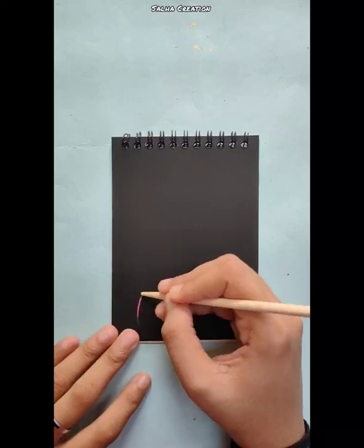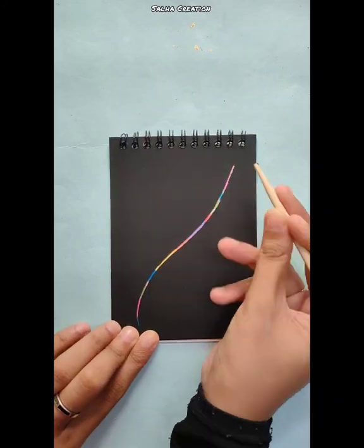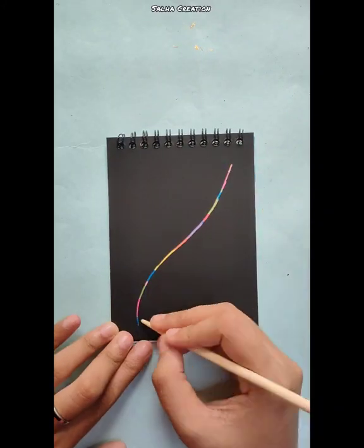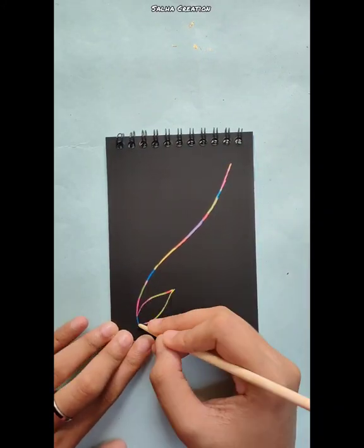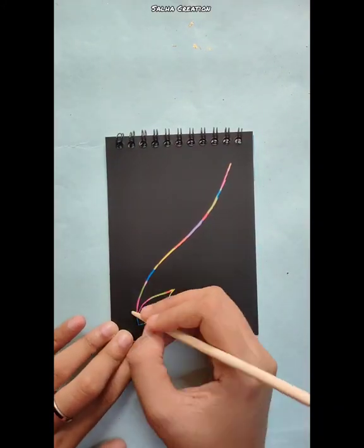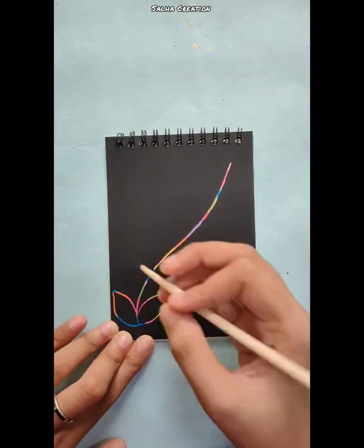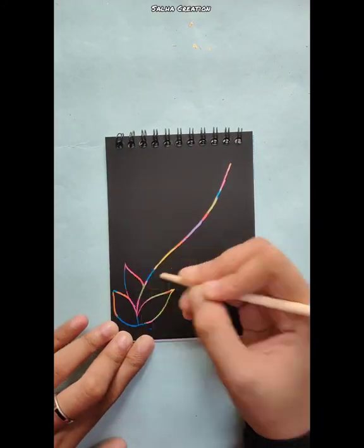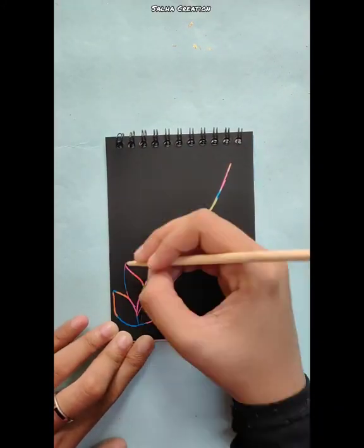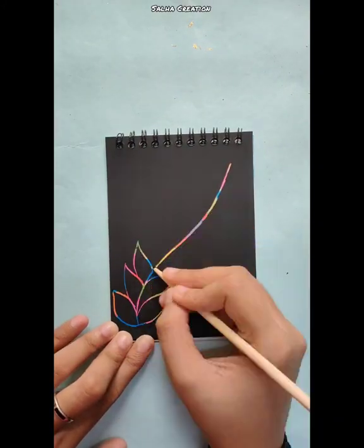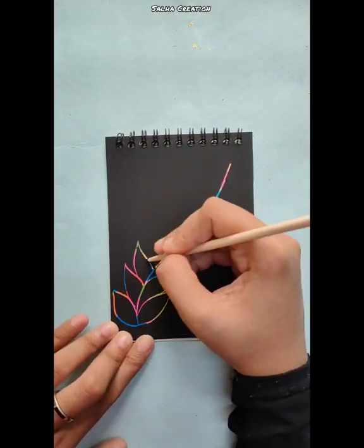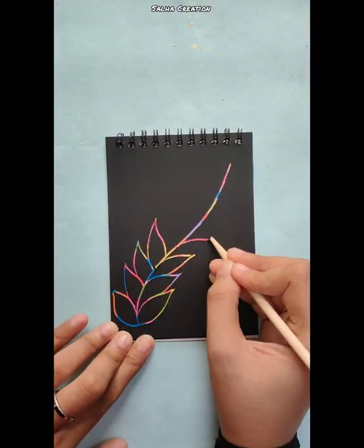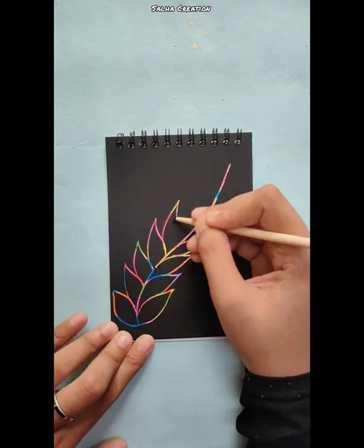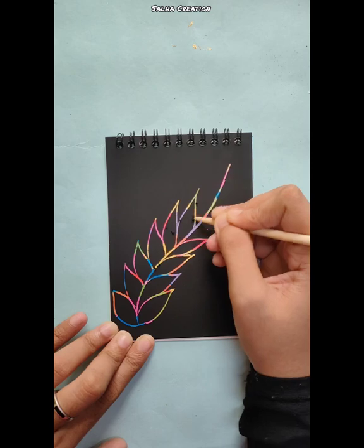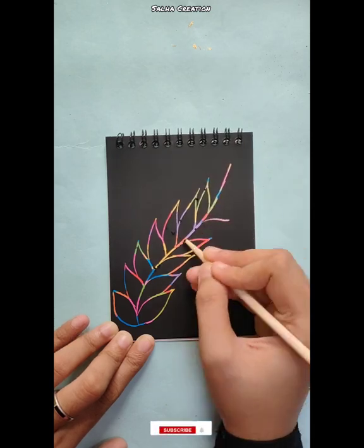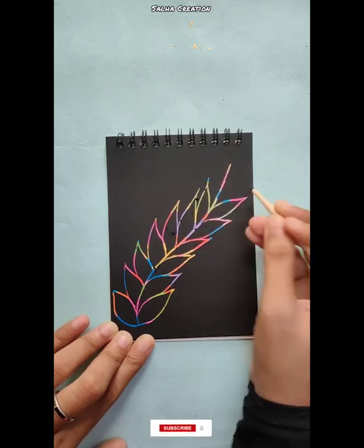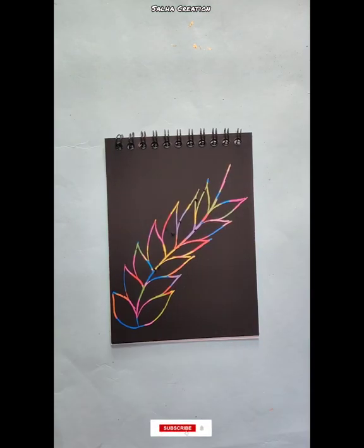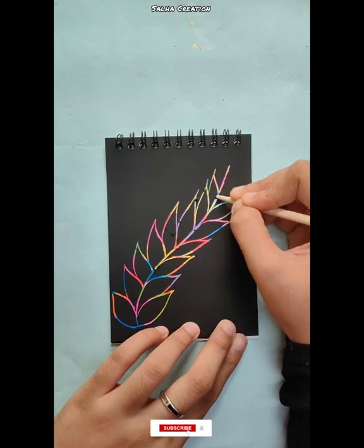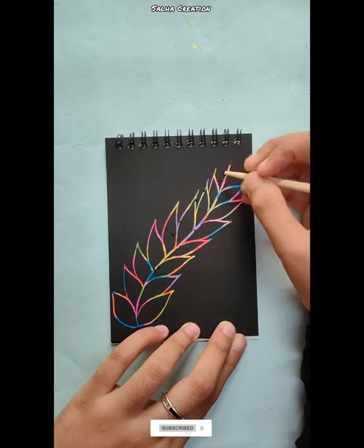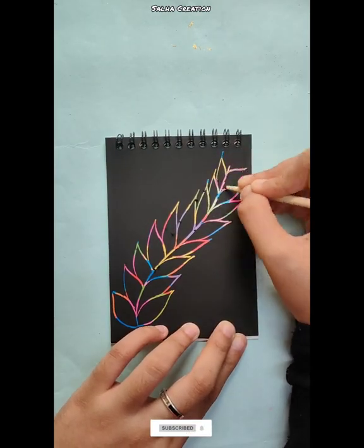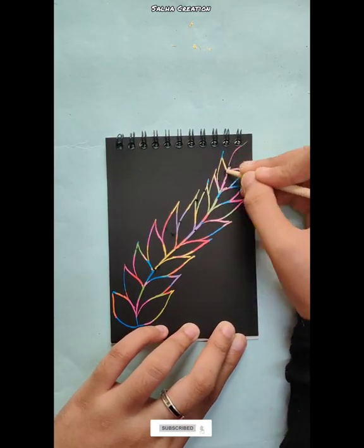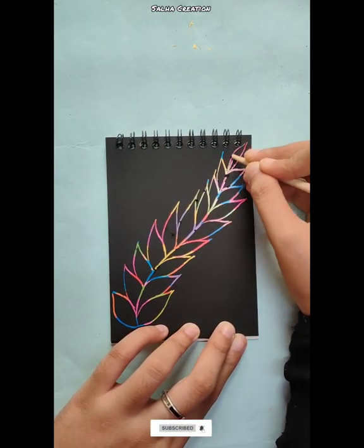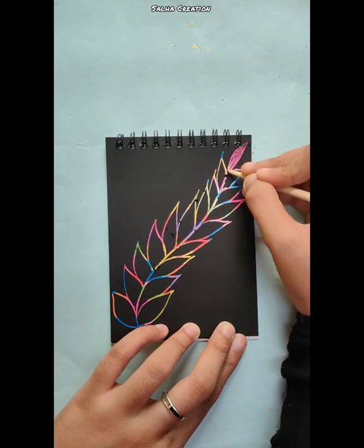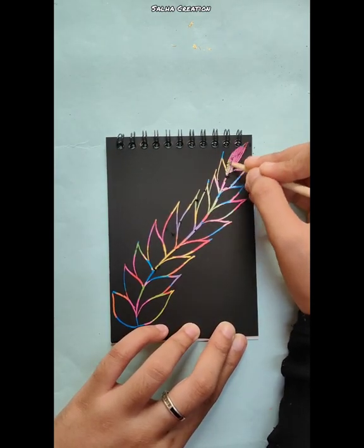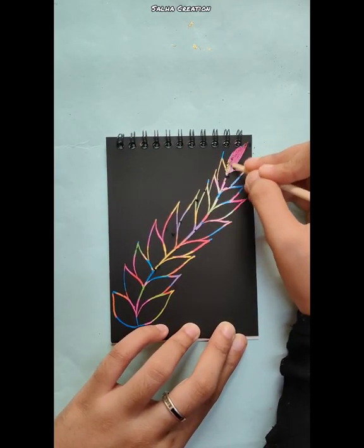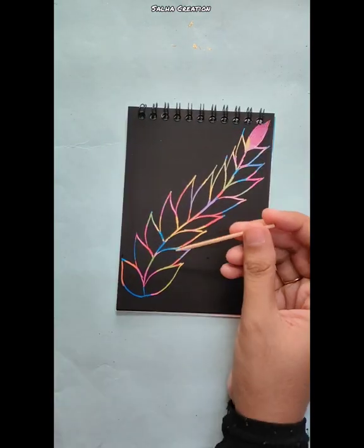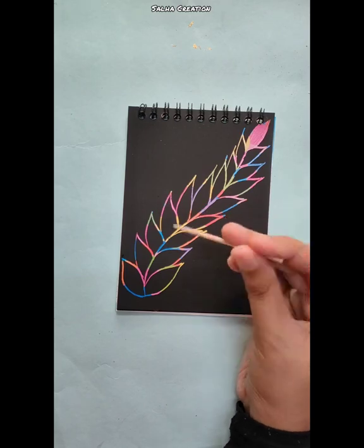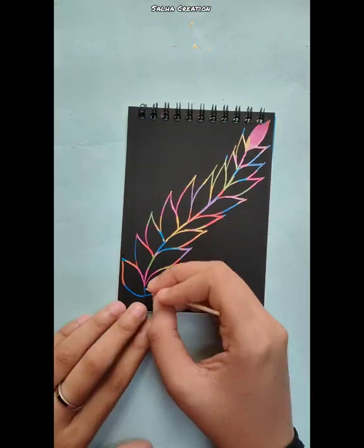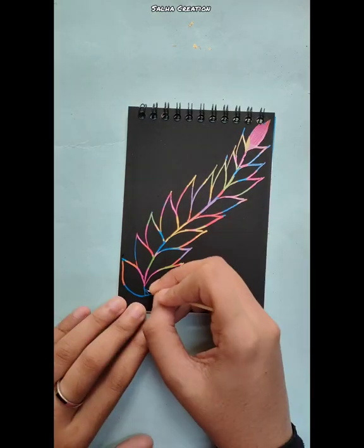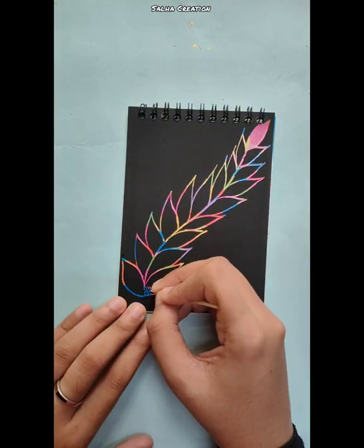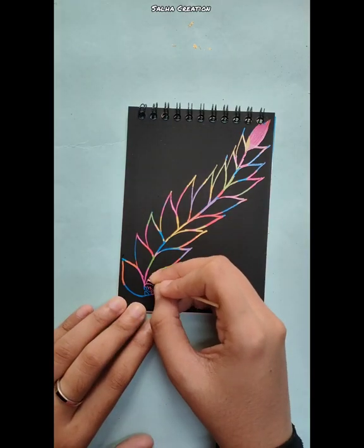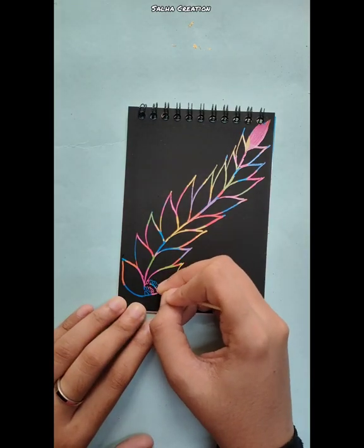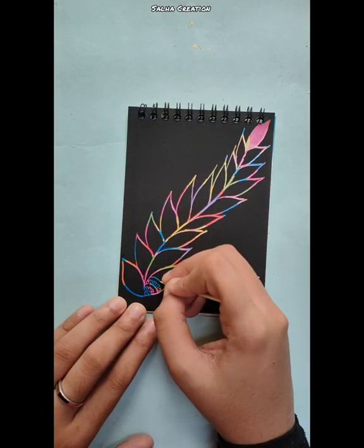This is a simple scratchbook drawing. Try to use a leaf on the top. It's very easy to use. This wooden stick is very easy and comfortable with the scratchbook.